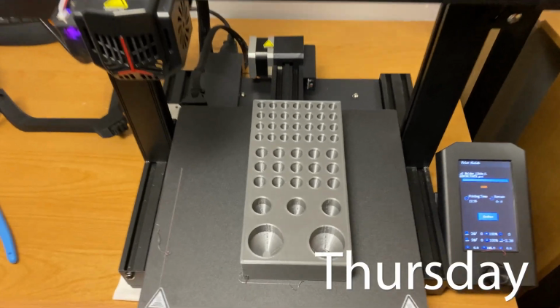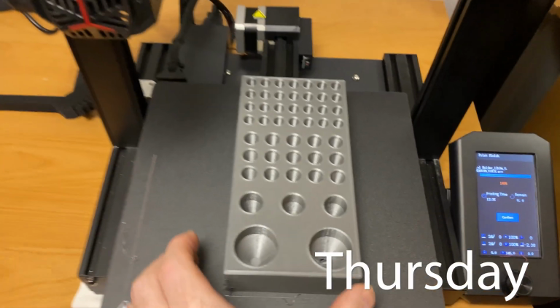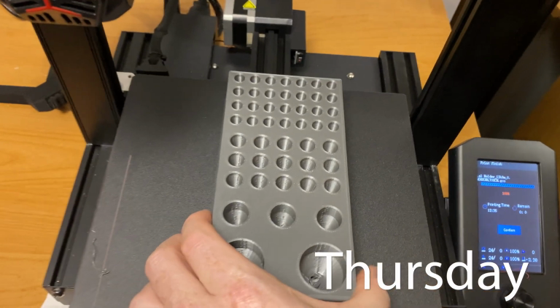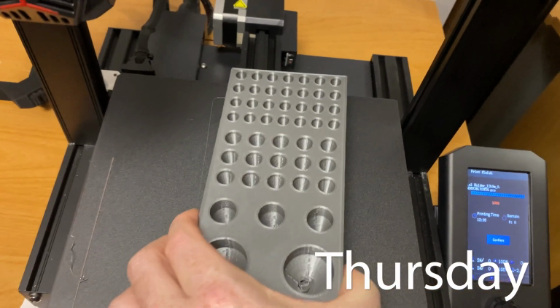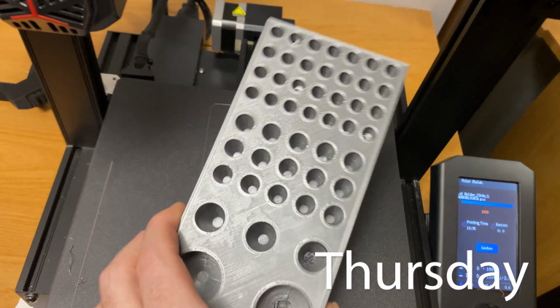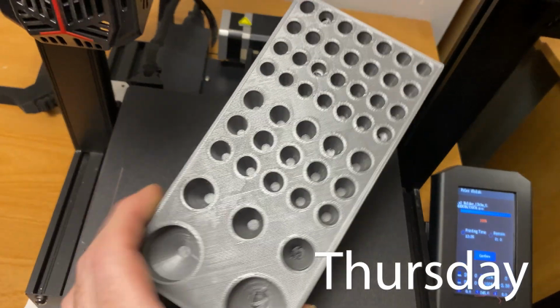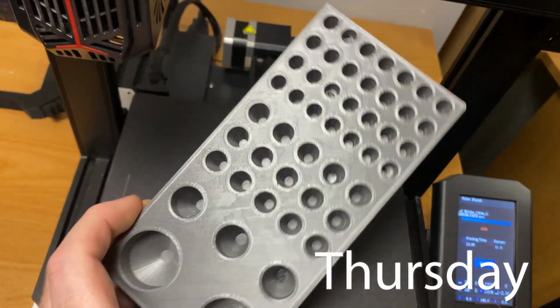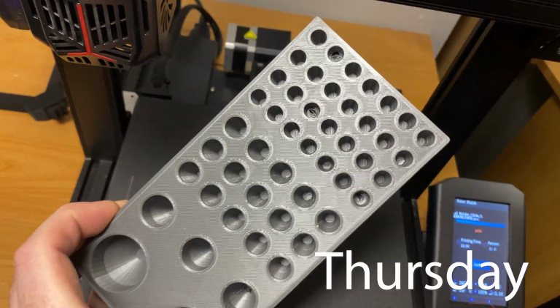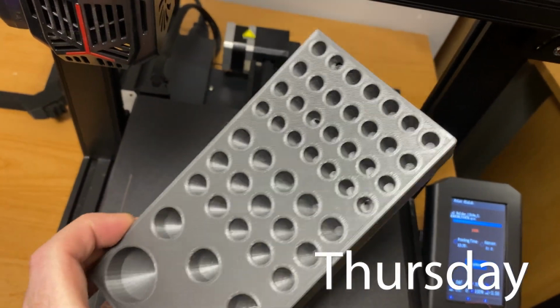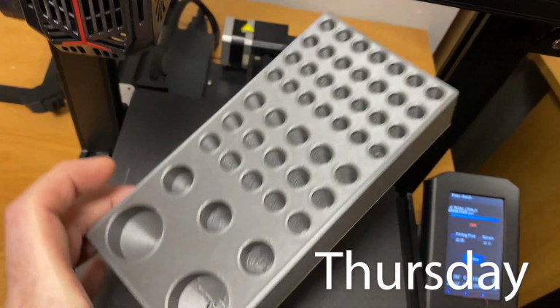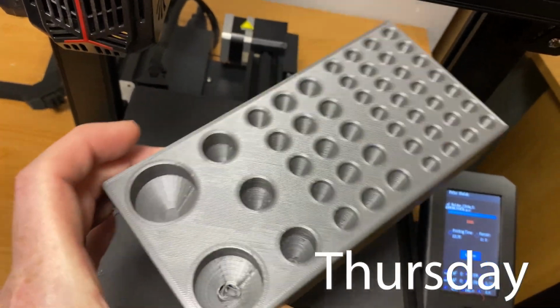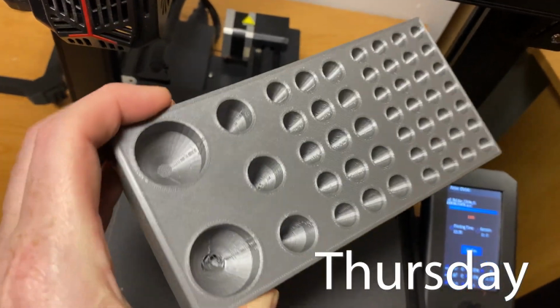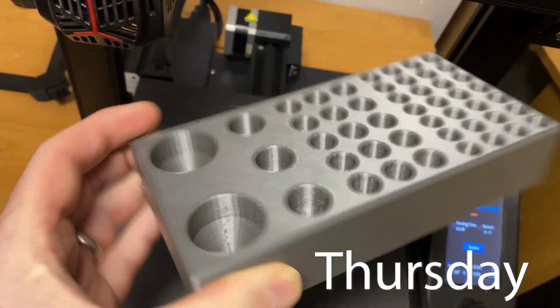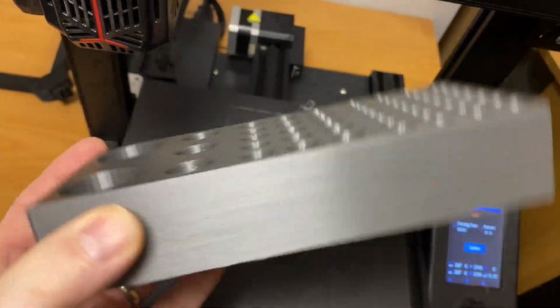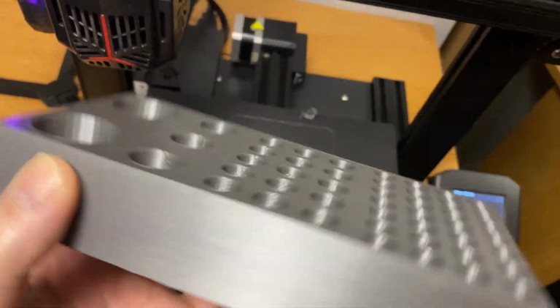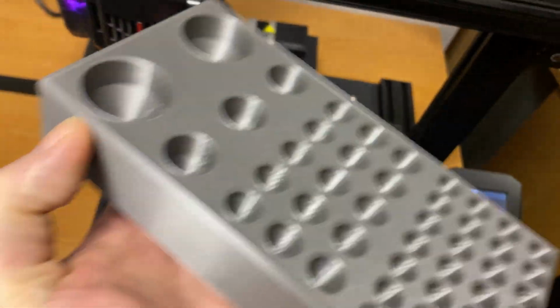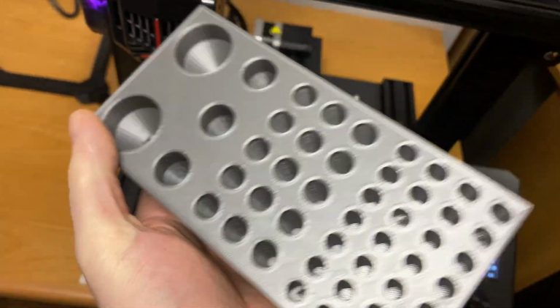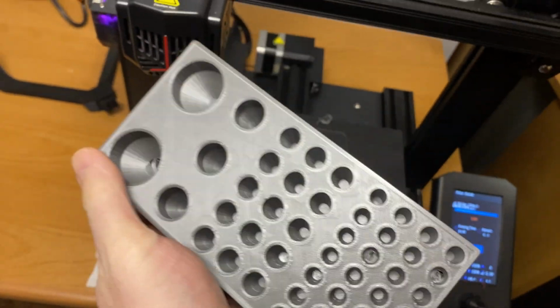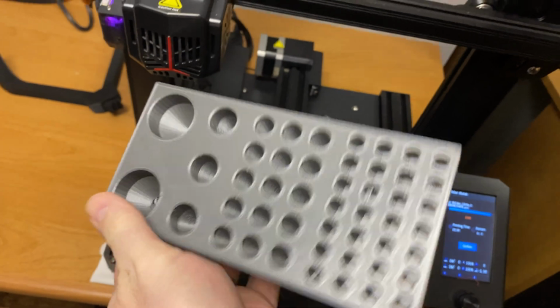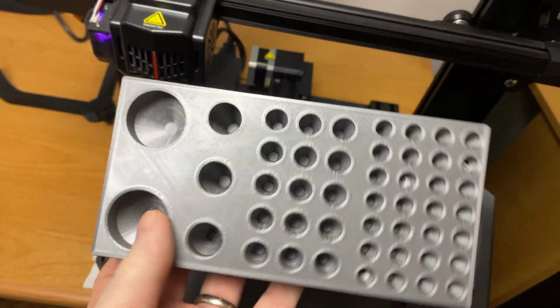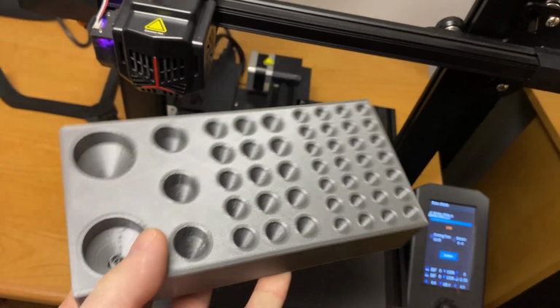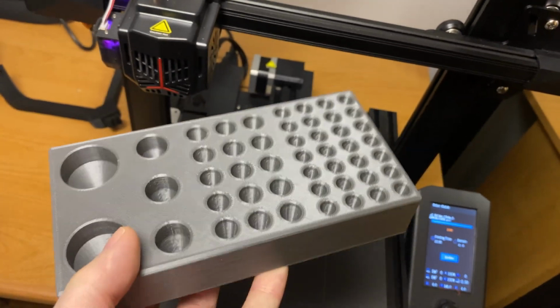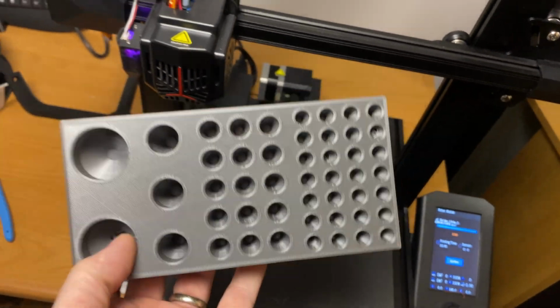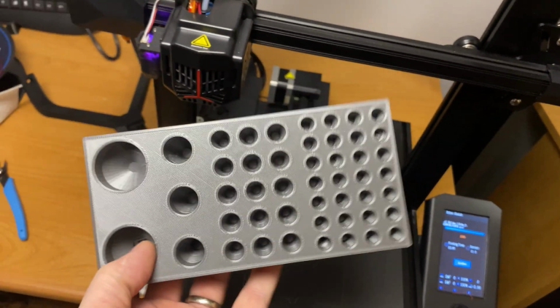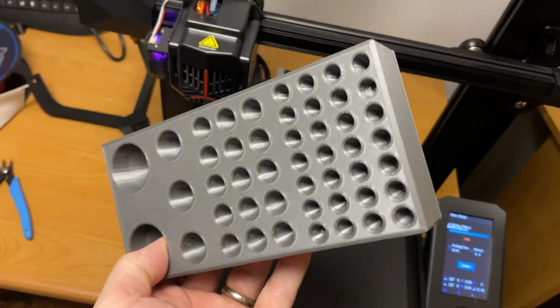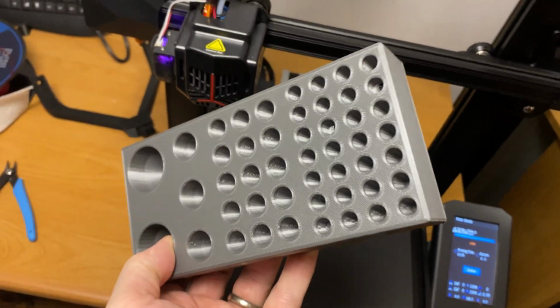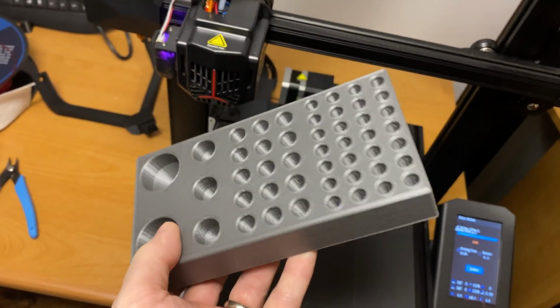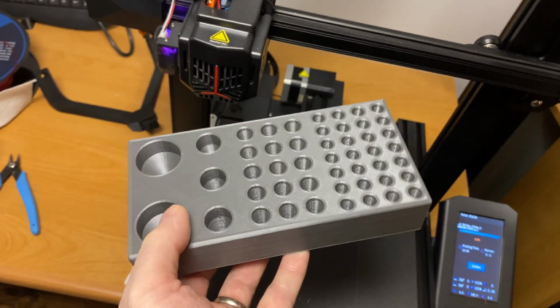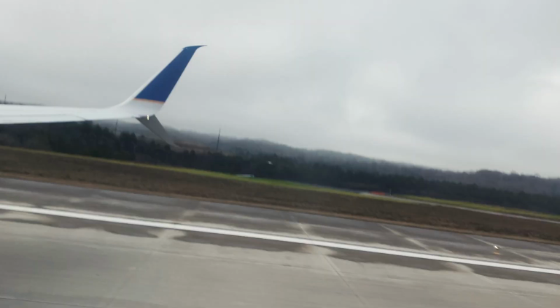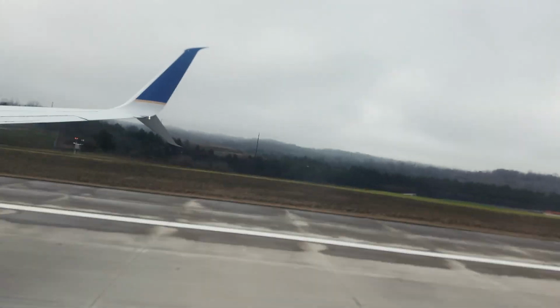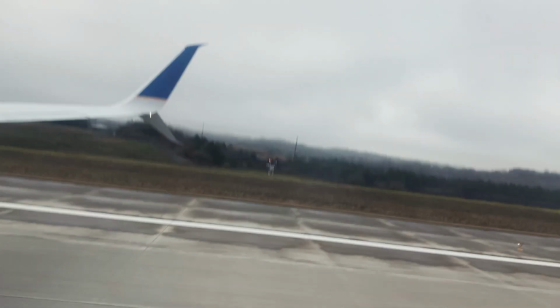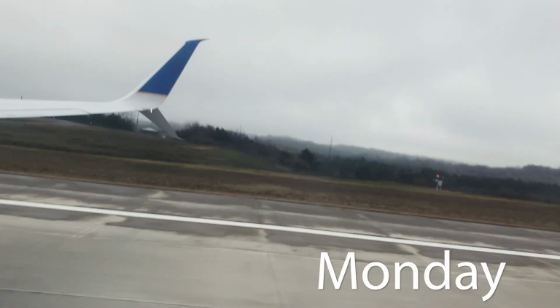Not bad. Now we can hold our Eppendorf tubes no problem when we do our scents for ScentVR. Cool — take my time, just enjoy the ride.